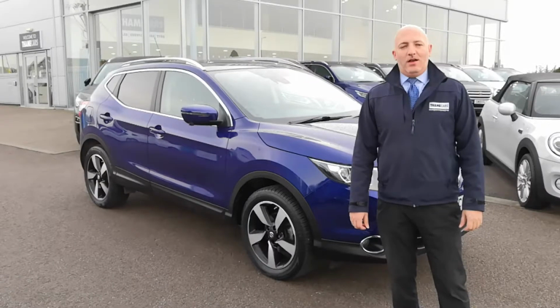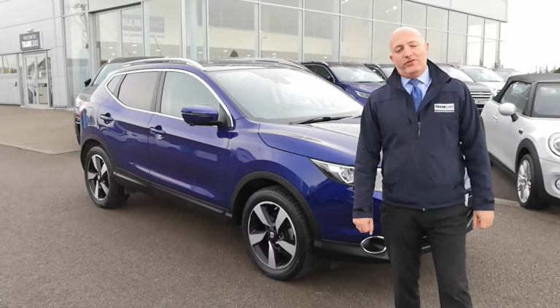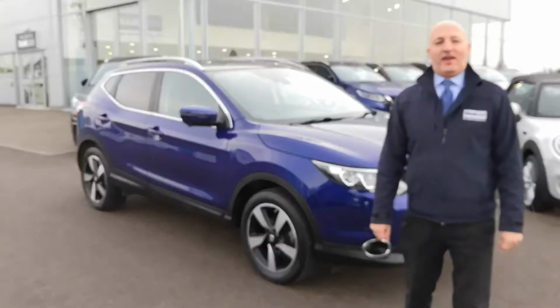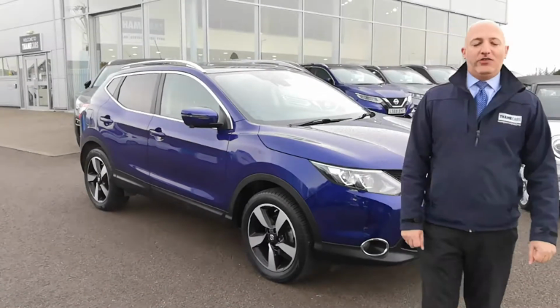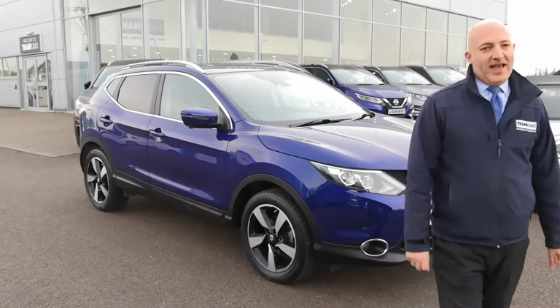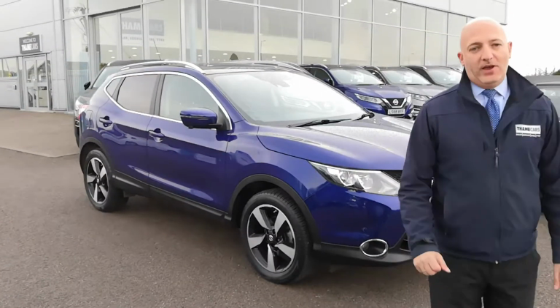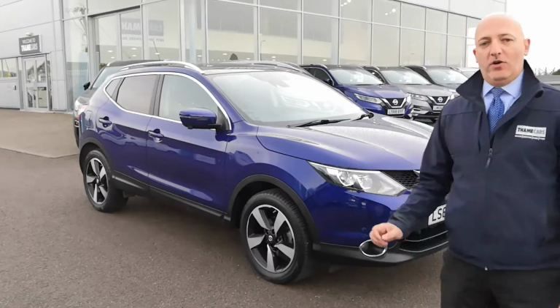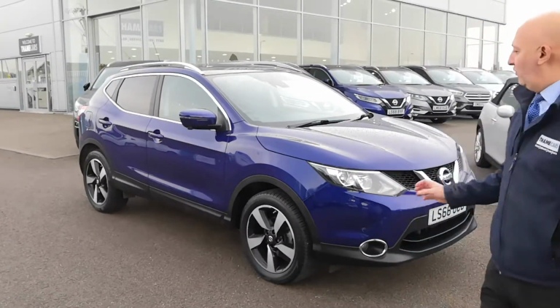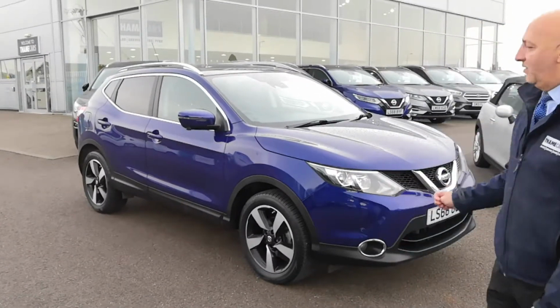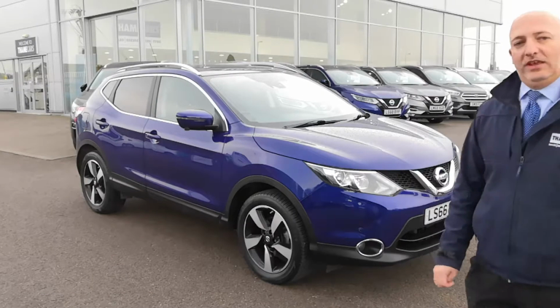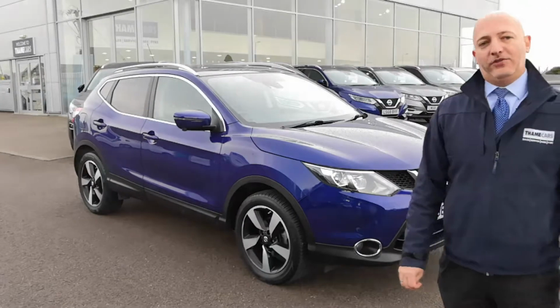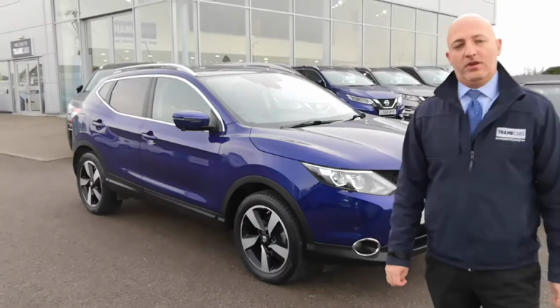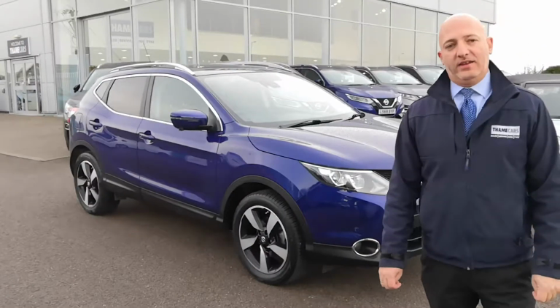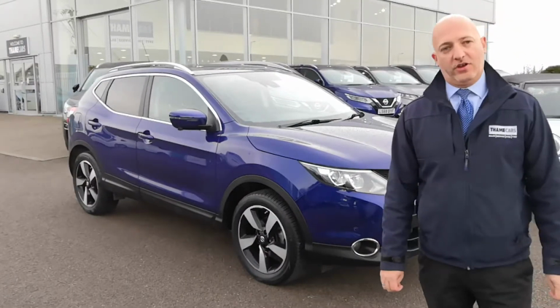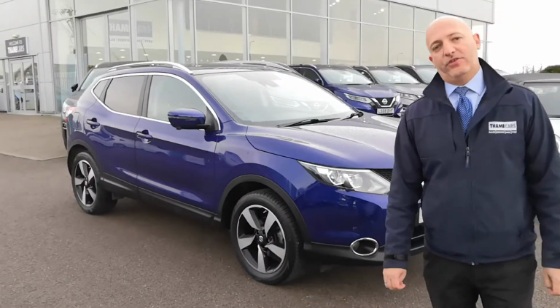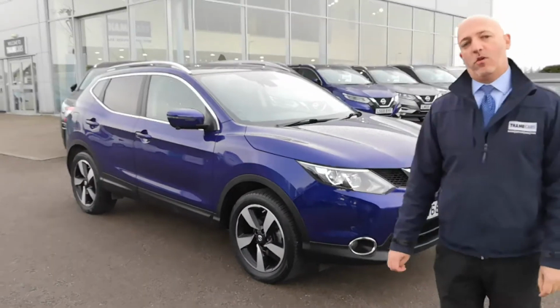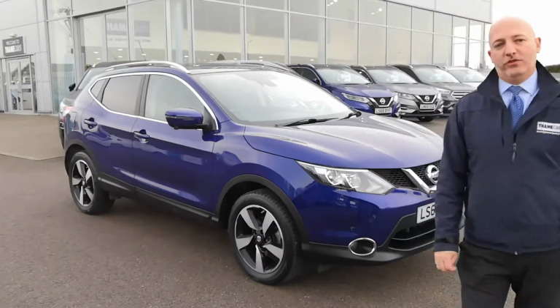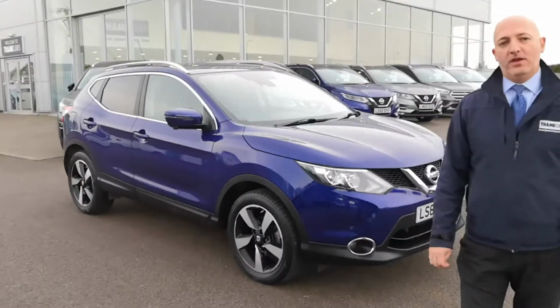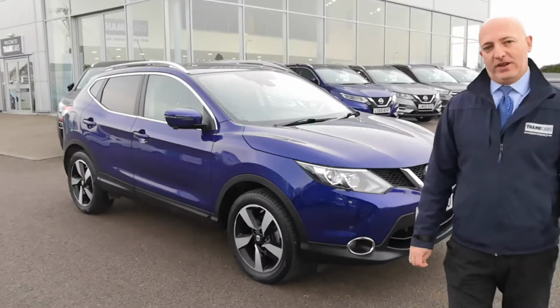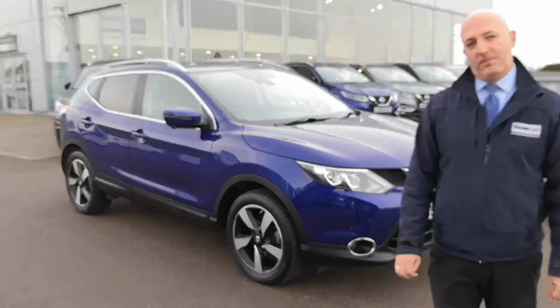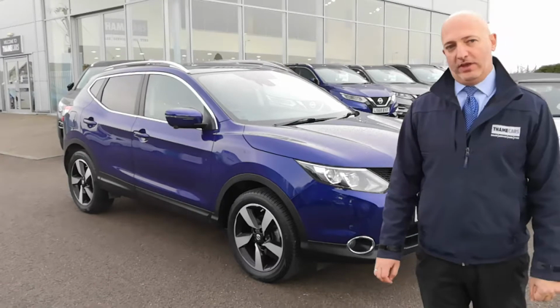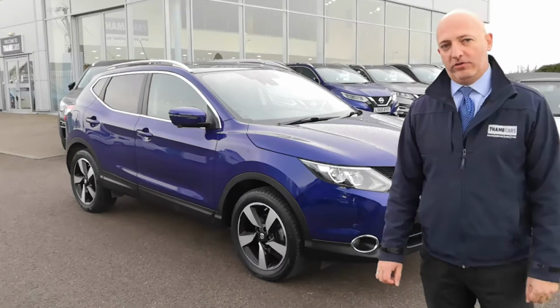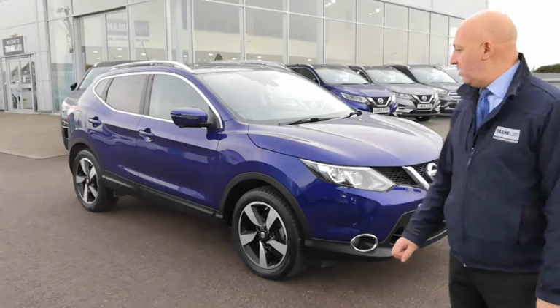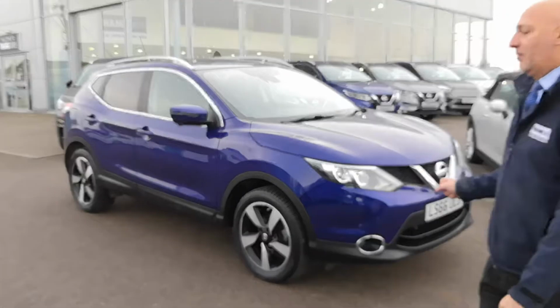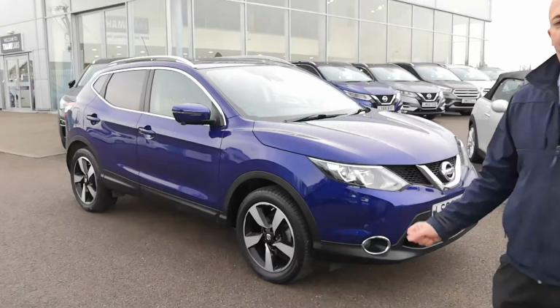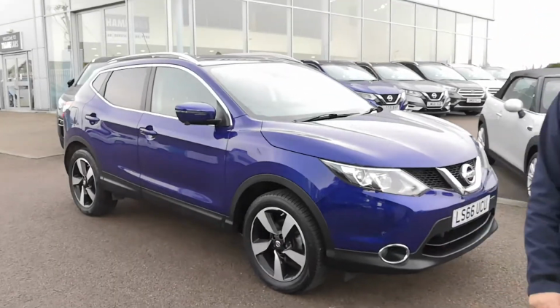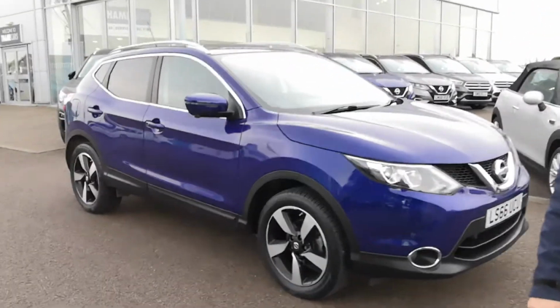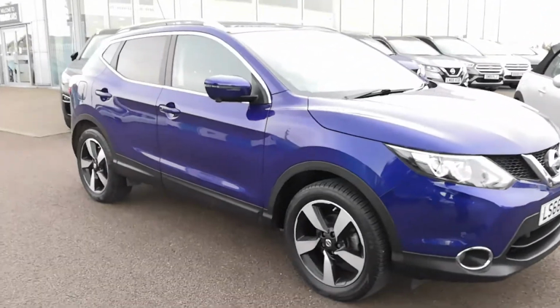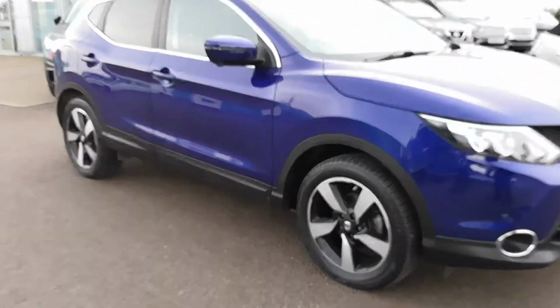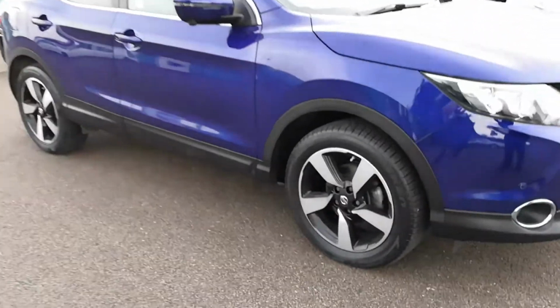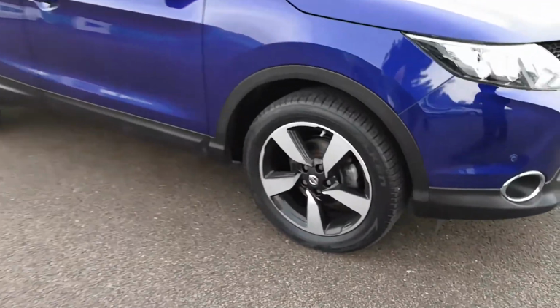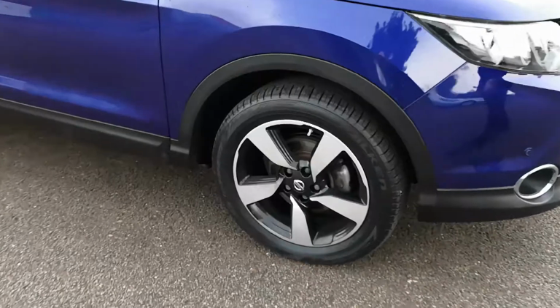Hi guys, welcome to Tame Cars. My name's Hadi. Behind me I've got a lovely 2016 petrol Nissan Qashqai. This one is the 1.2 petrol engine in a manual gearbox. It's just coming to us — we sold it previously to the previous owner, so it's got full service history with us.